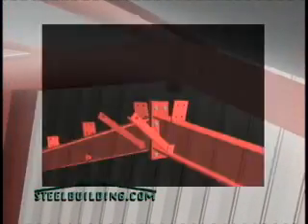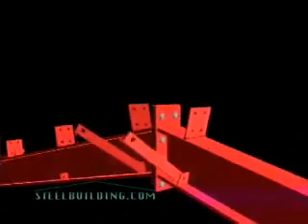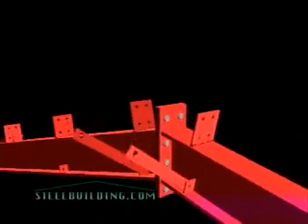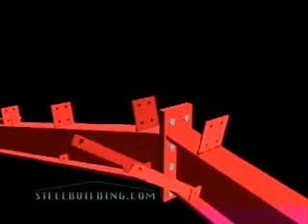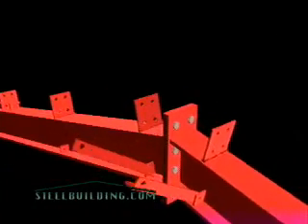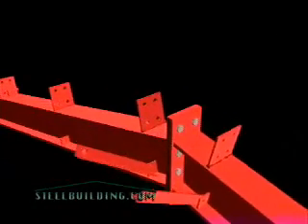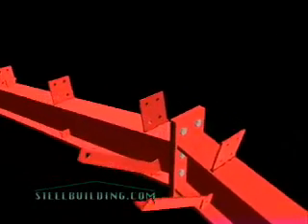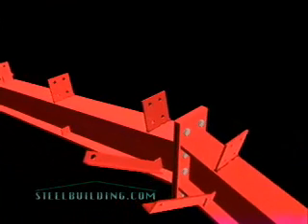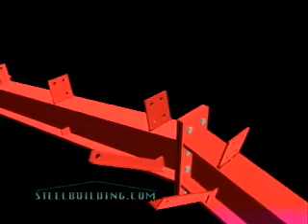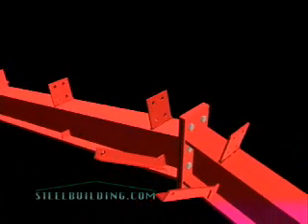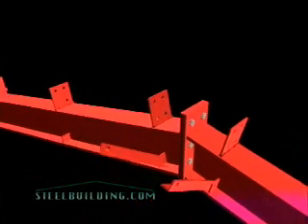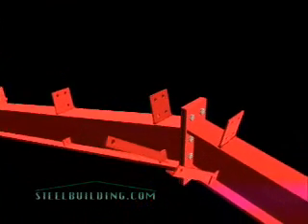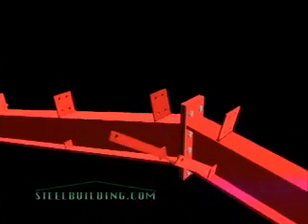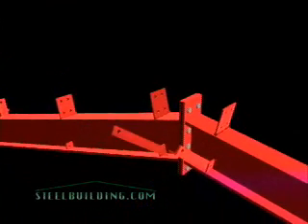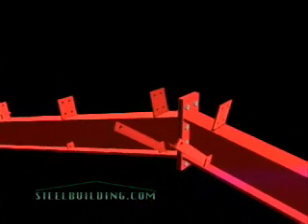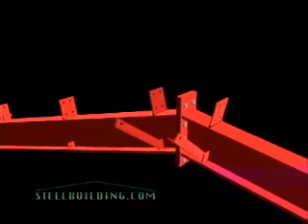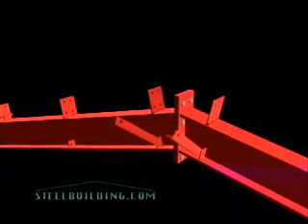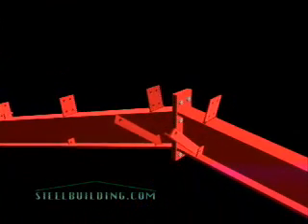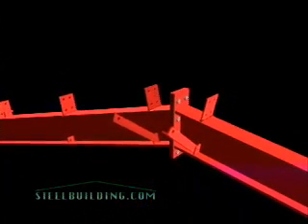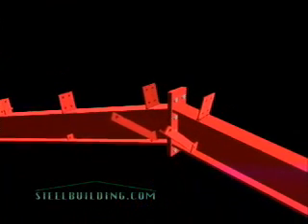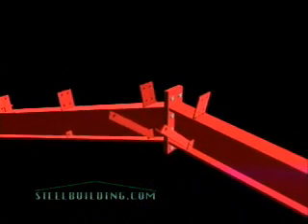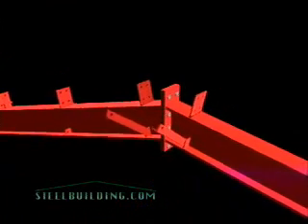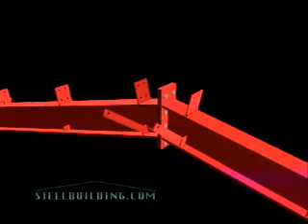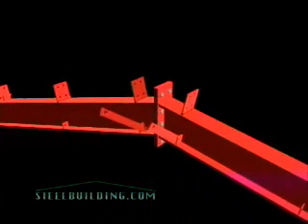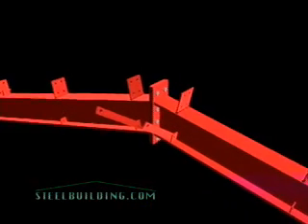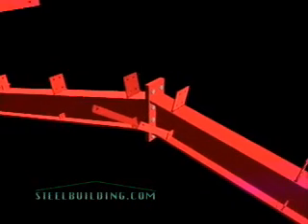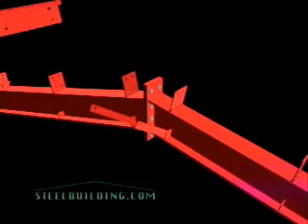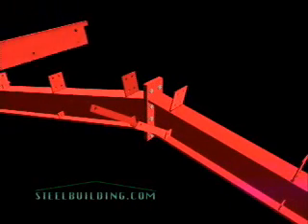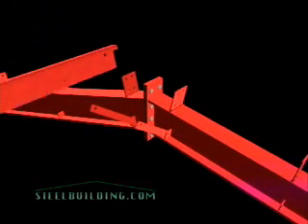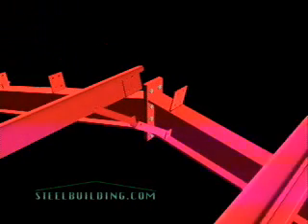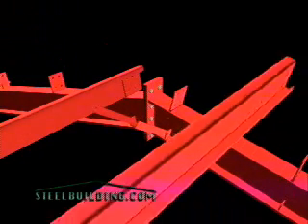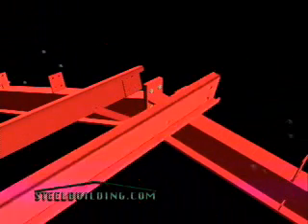Finally, we see the end wall peak, which is similar to a mainframe peak, except that the purlins terminate here, and welded plates allow the simple and secure connection of the cold-formed rake rafter.